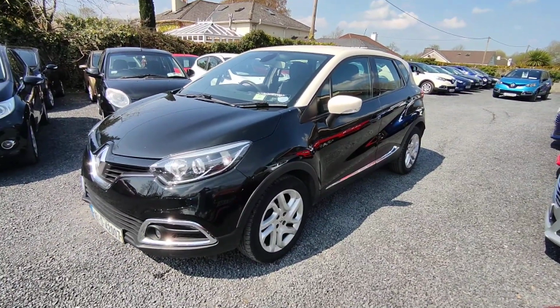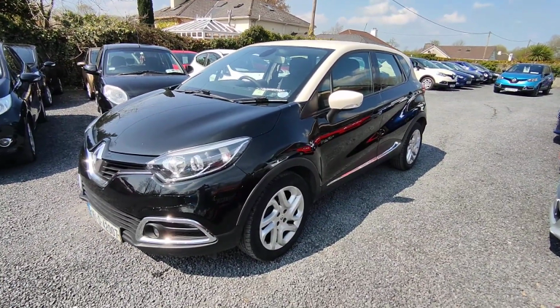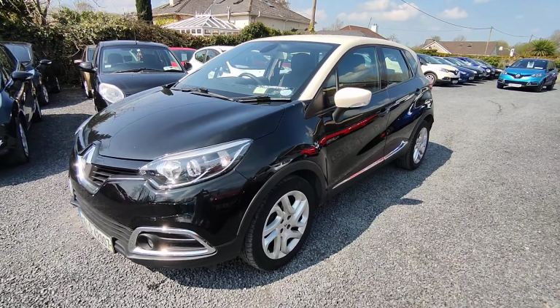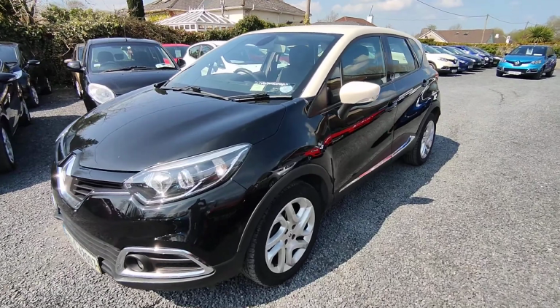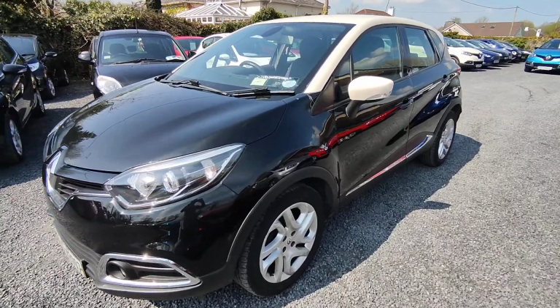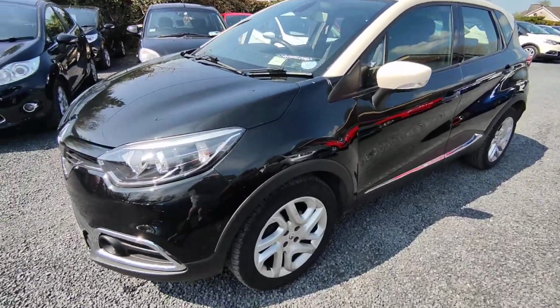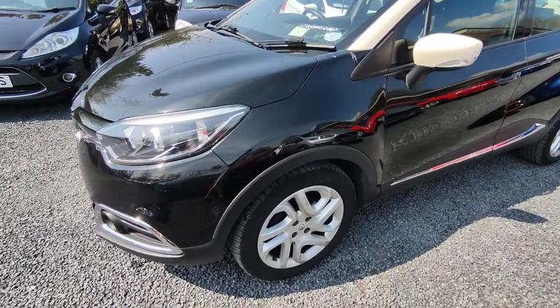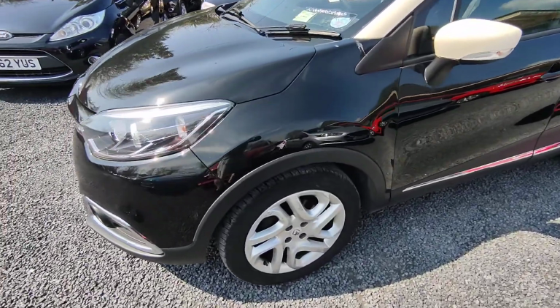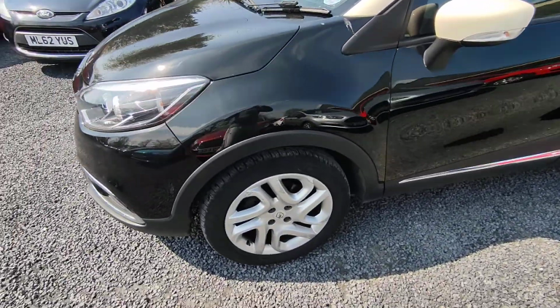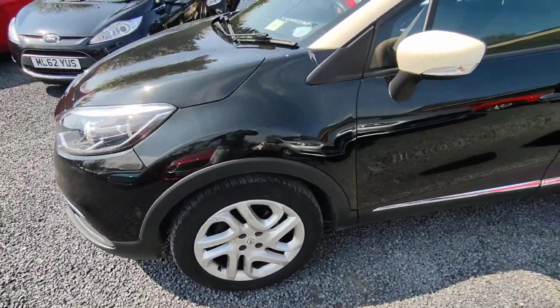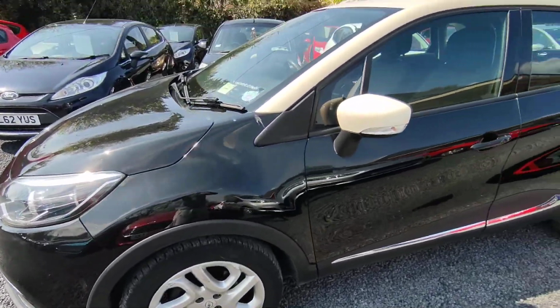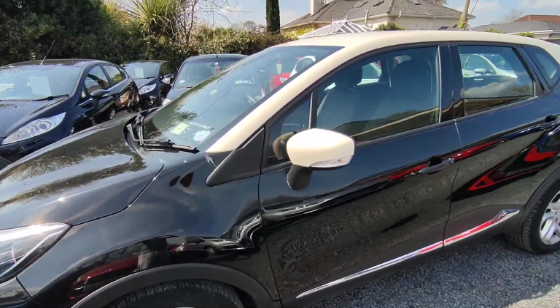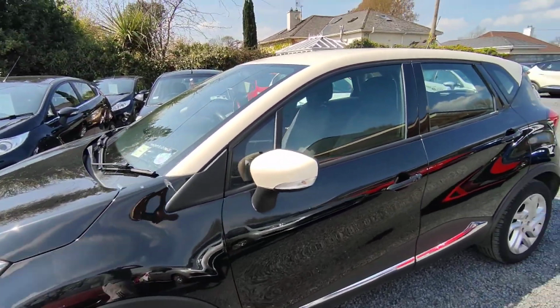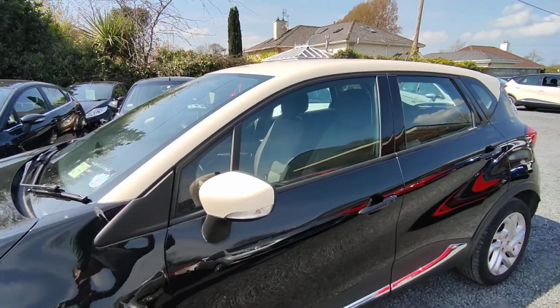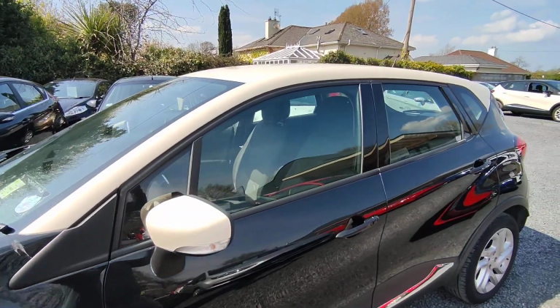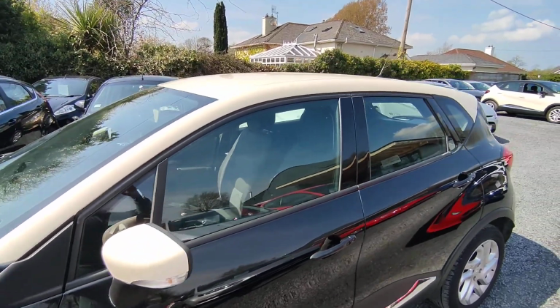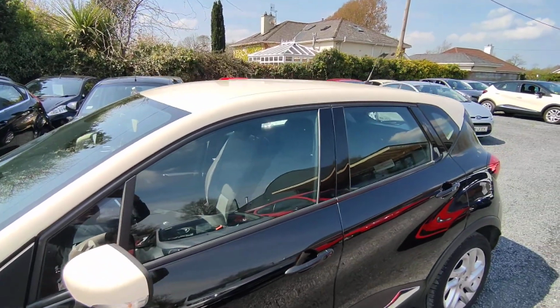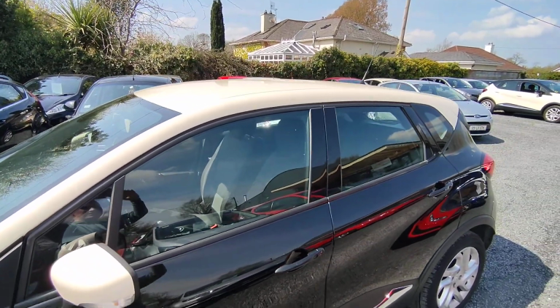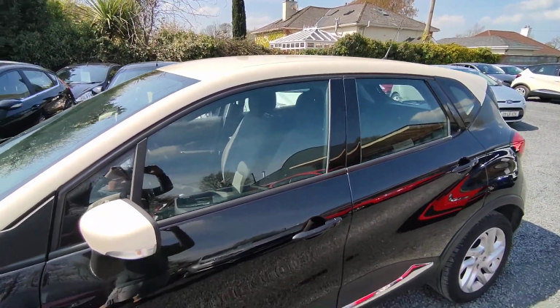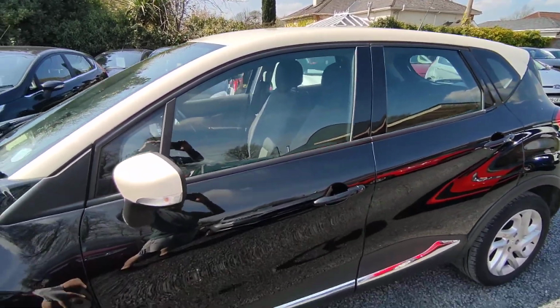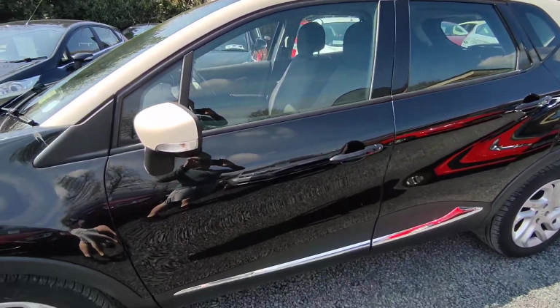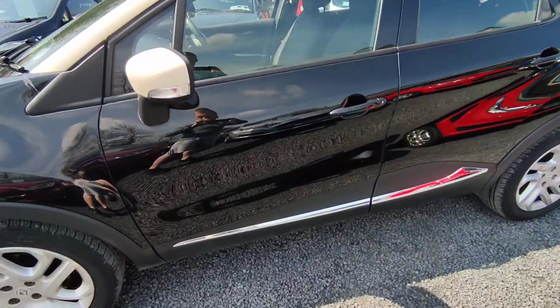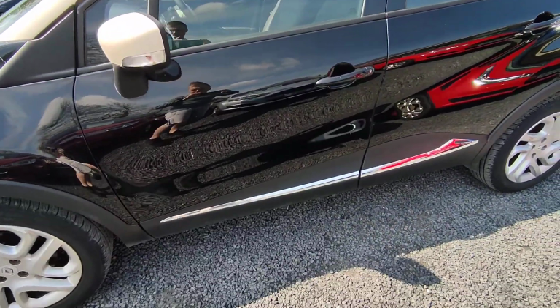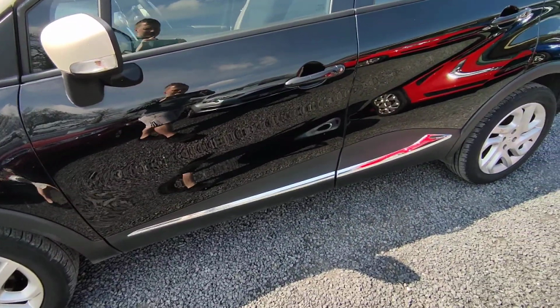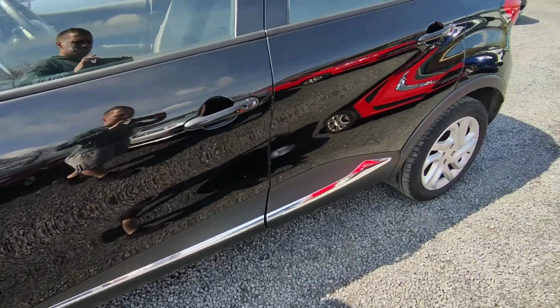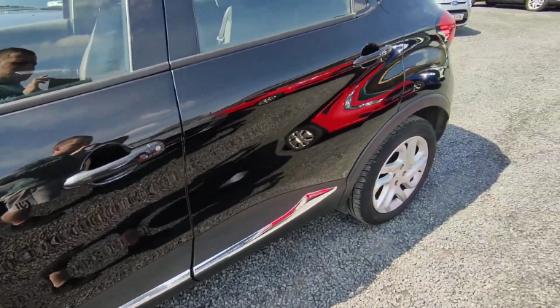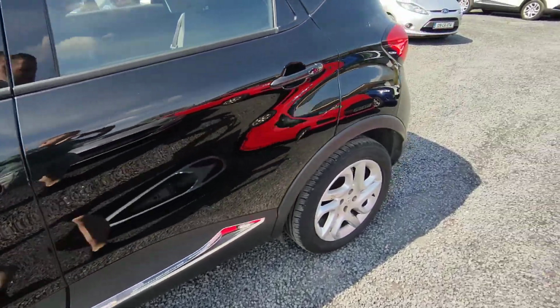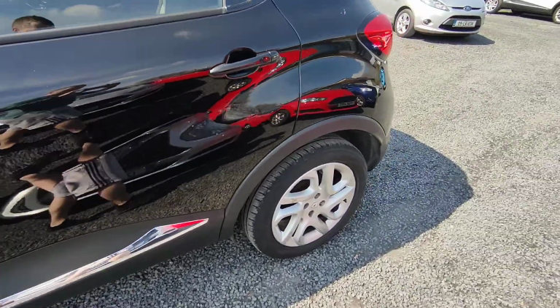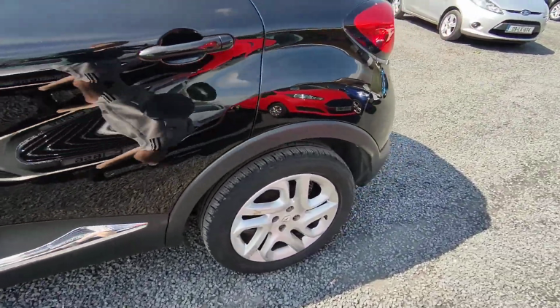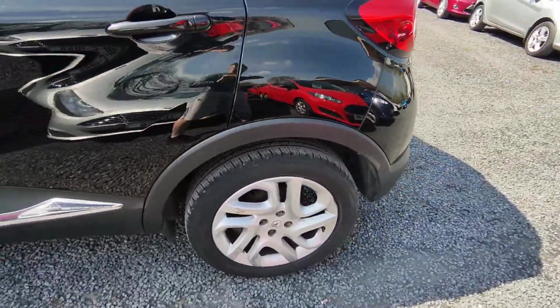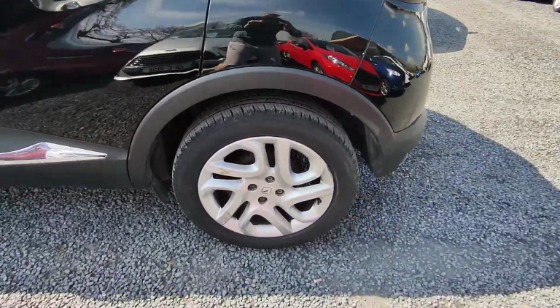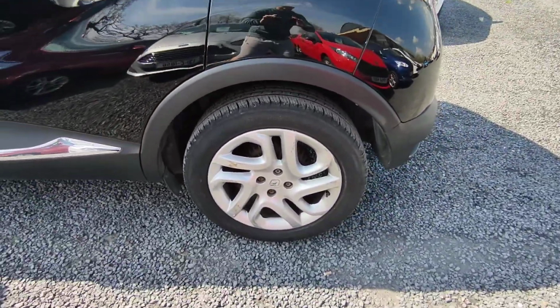It comes with a two-tone gunner black body and a cream roof. It's really nice. We have chrome trimmings and alloys.